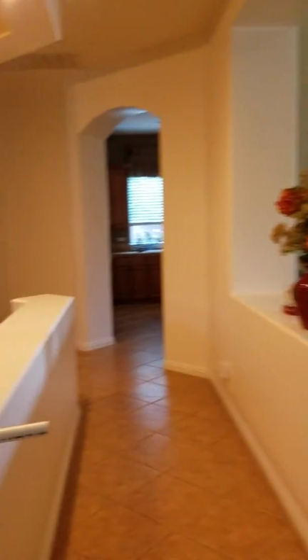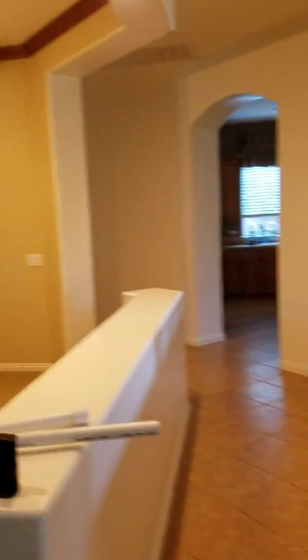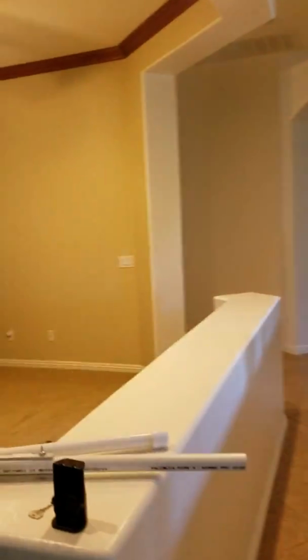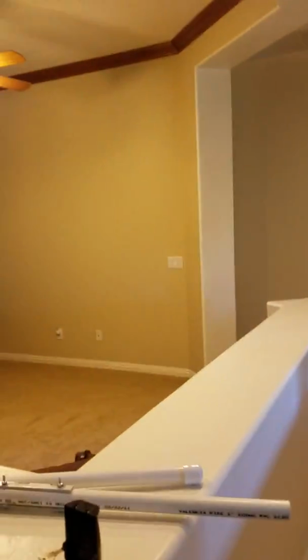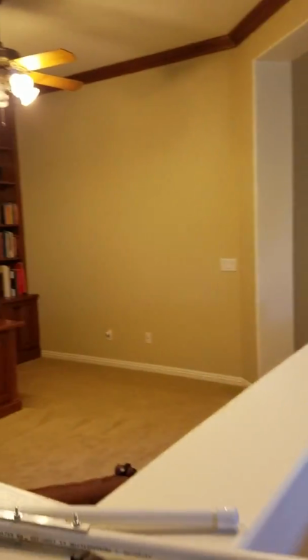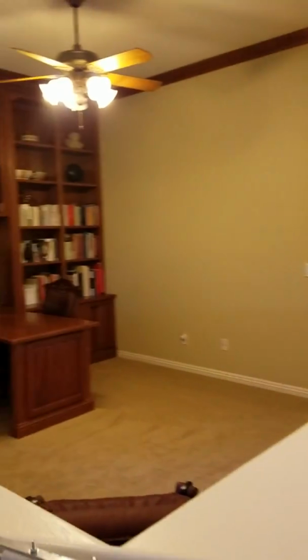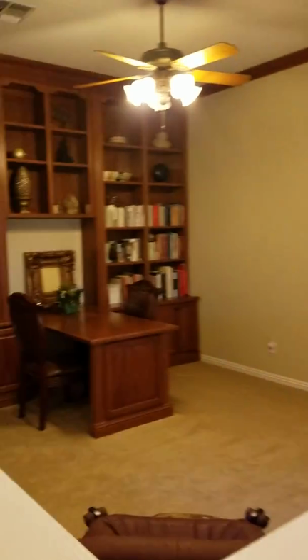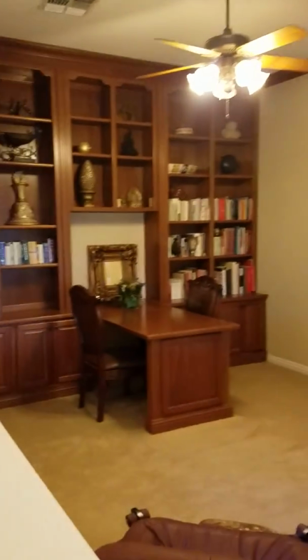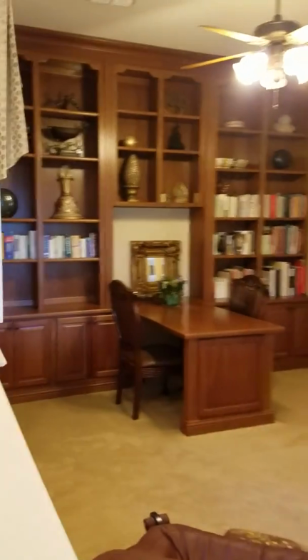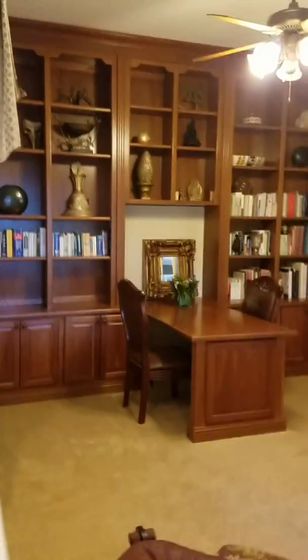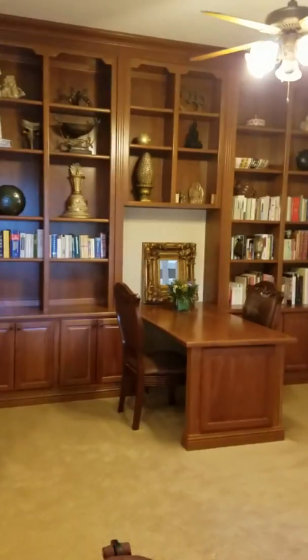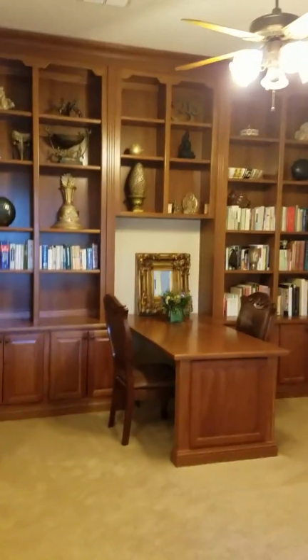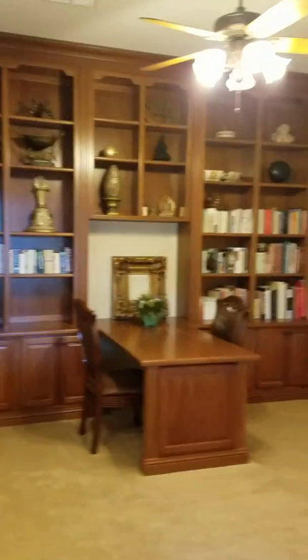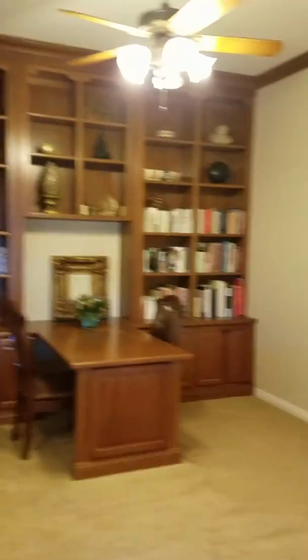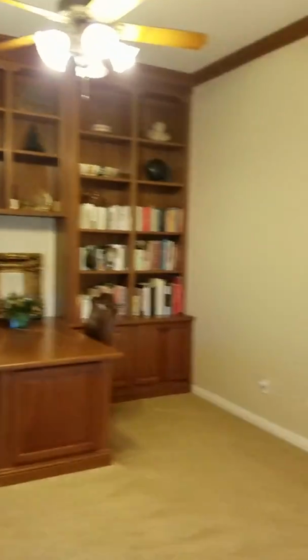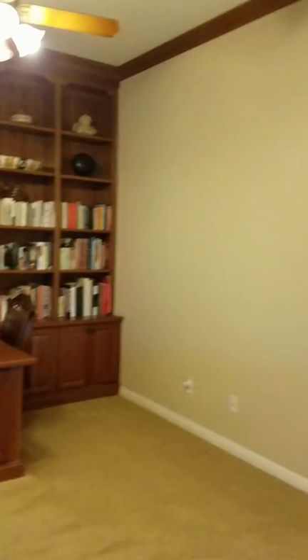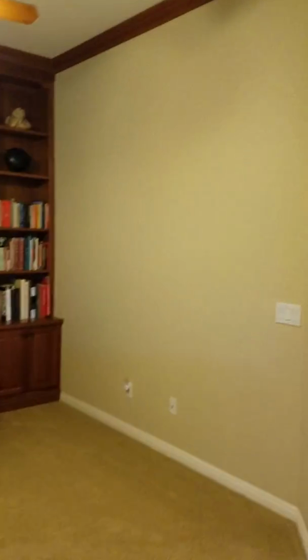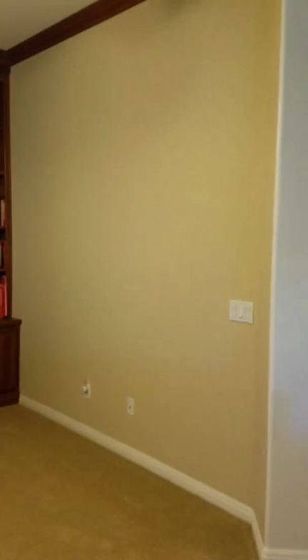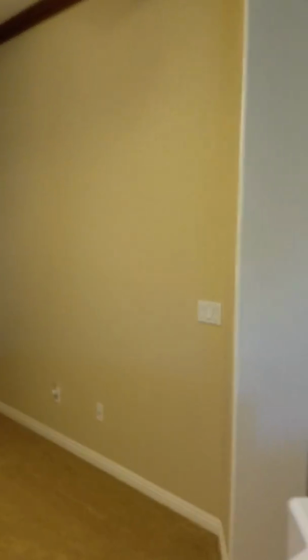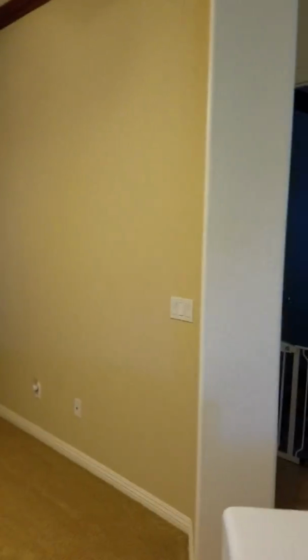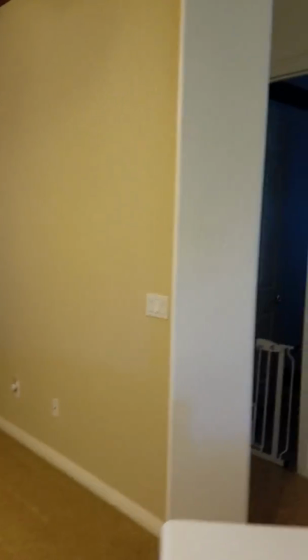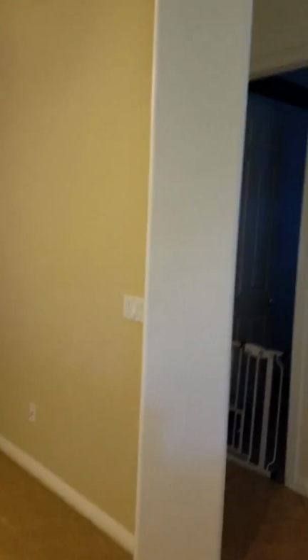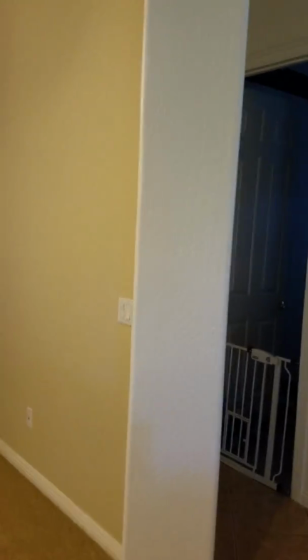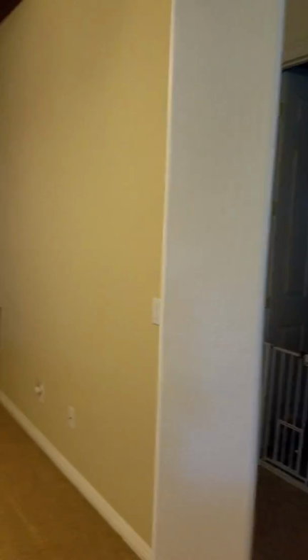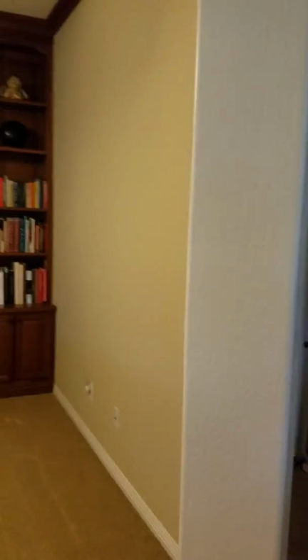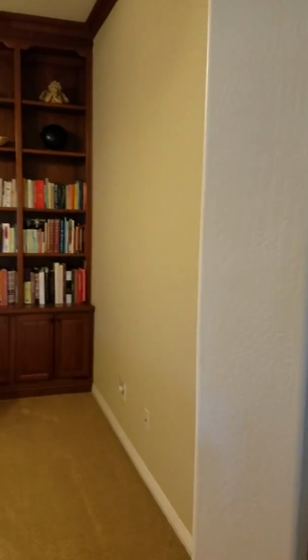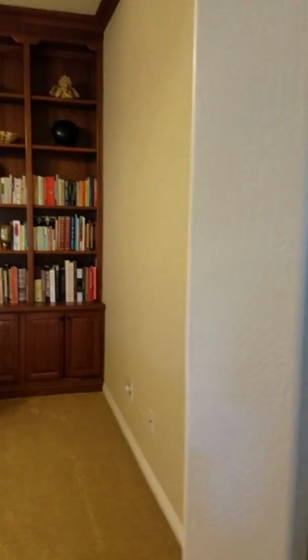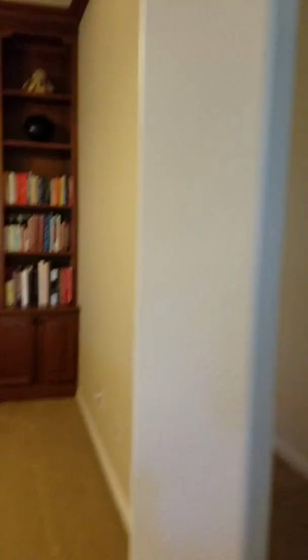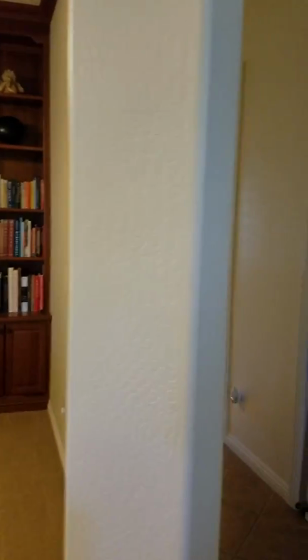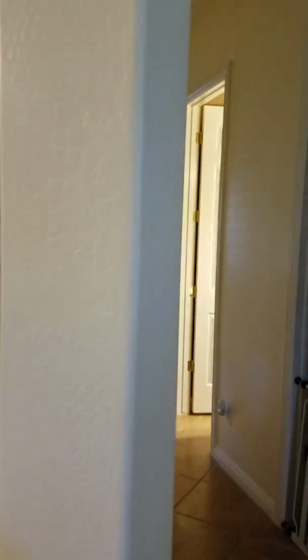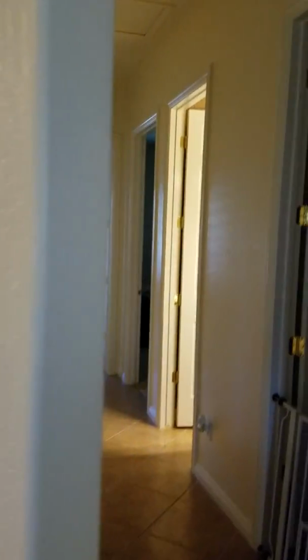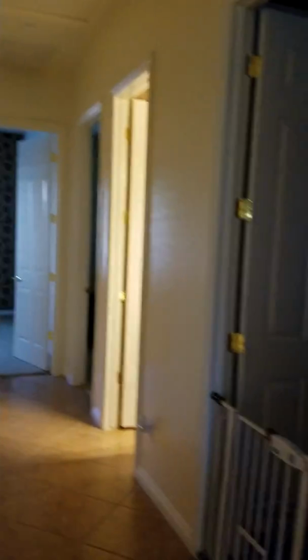To the left we have an office. Some models would have this closed off as an extra bedroom.